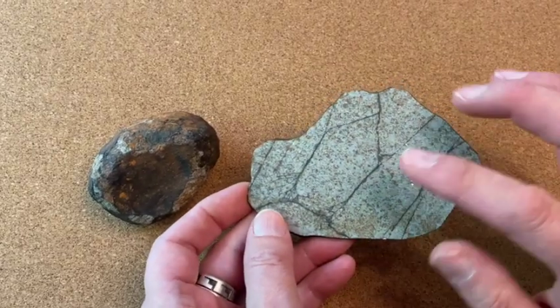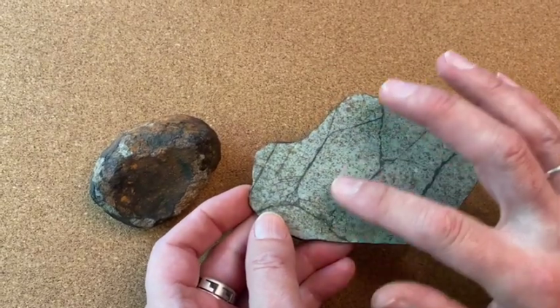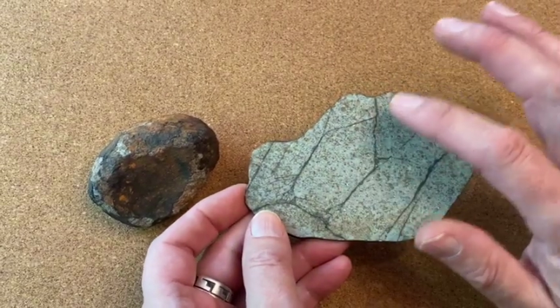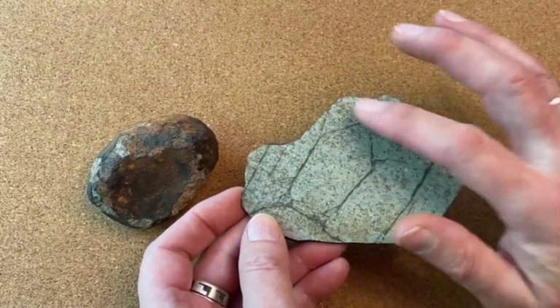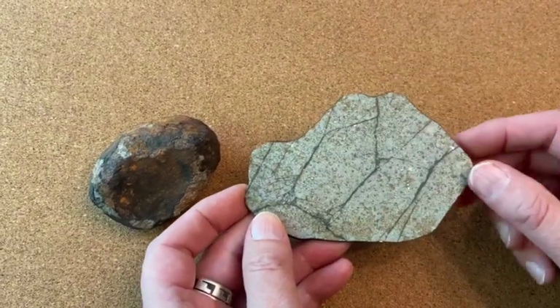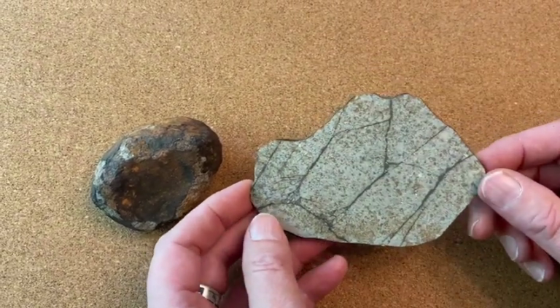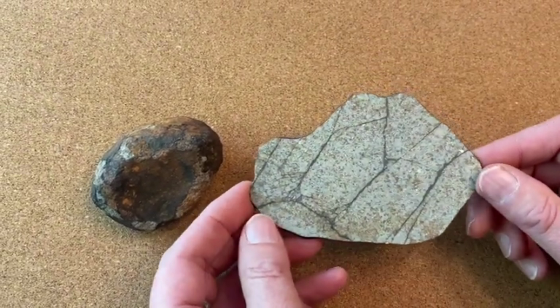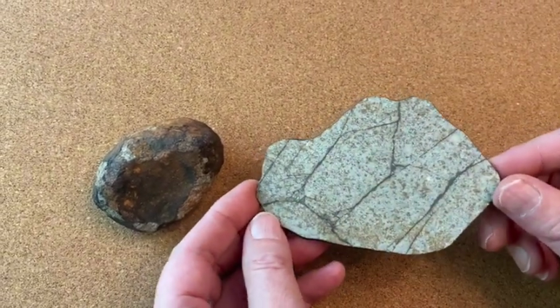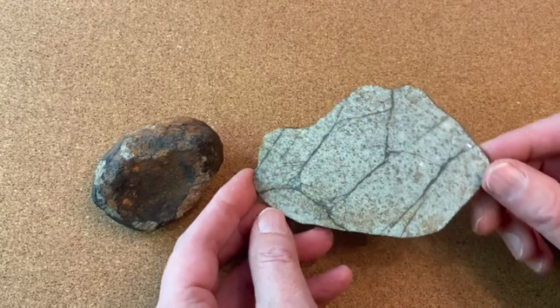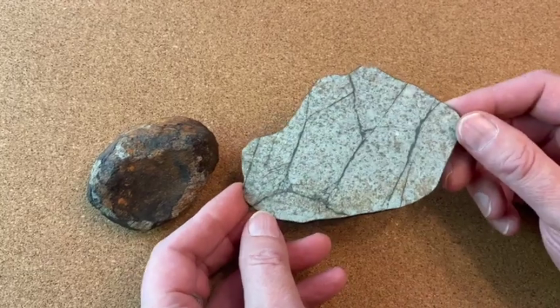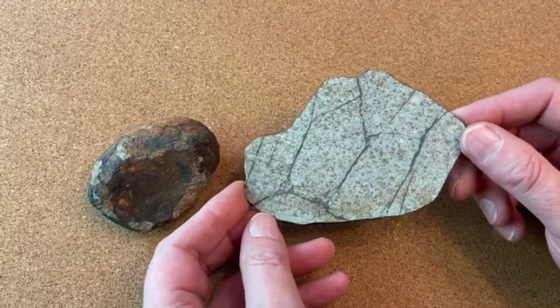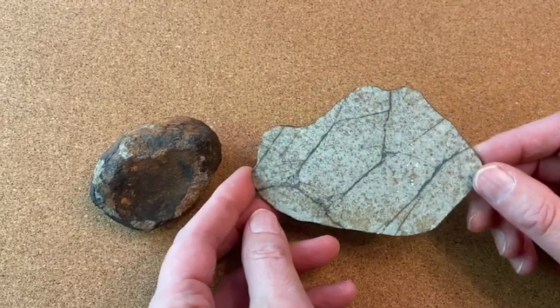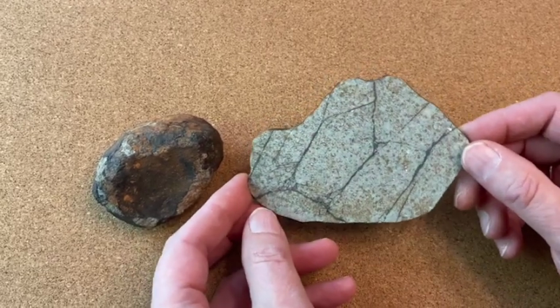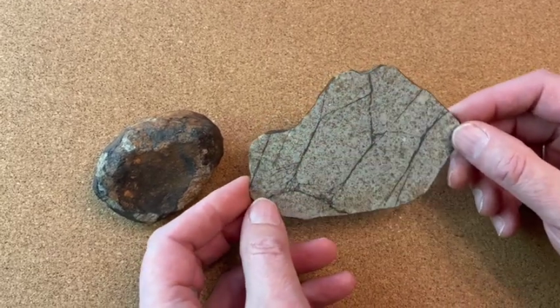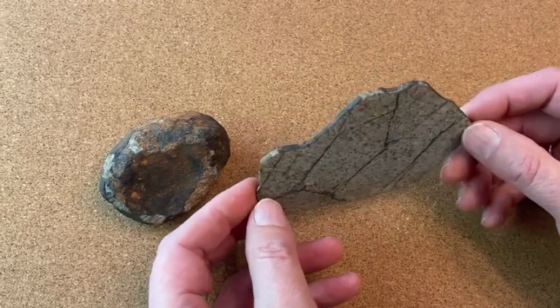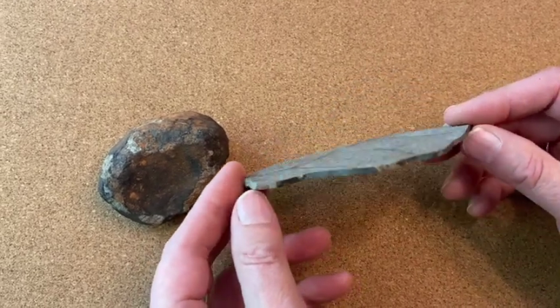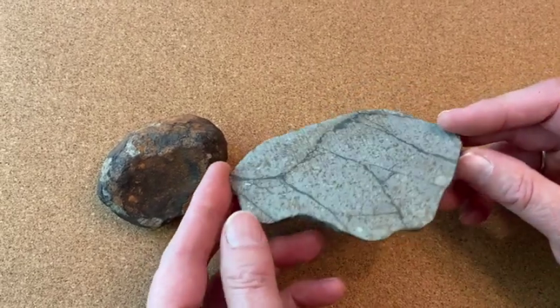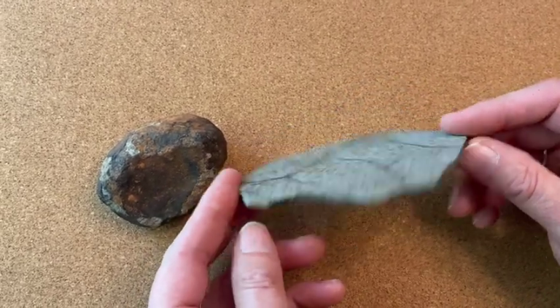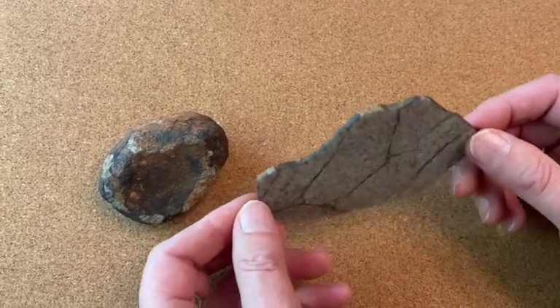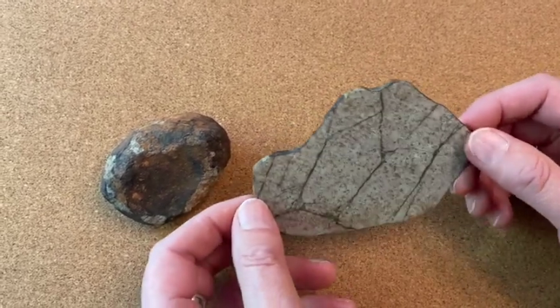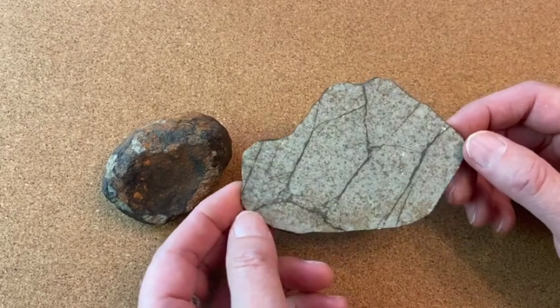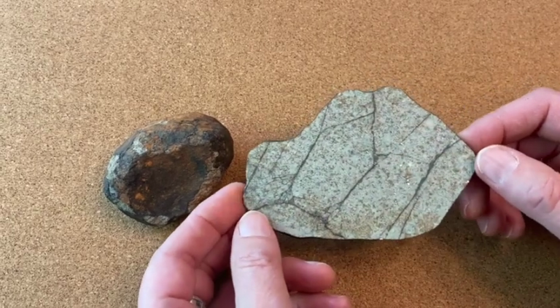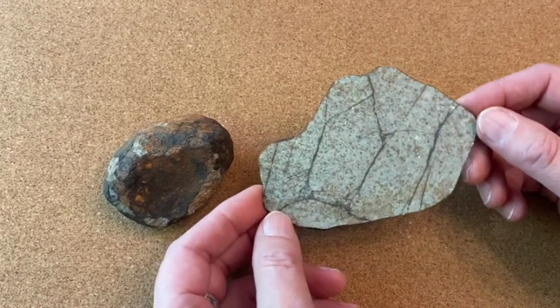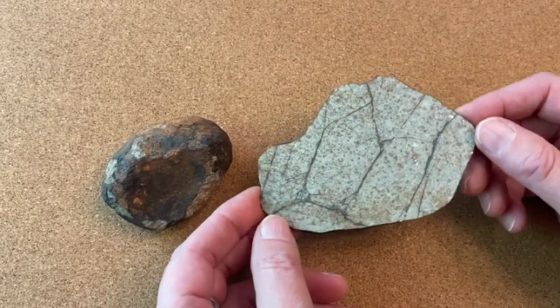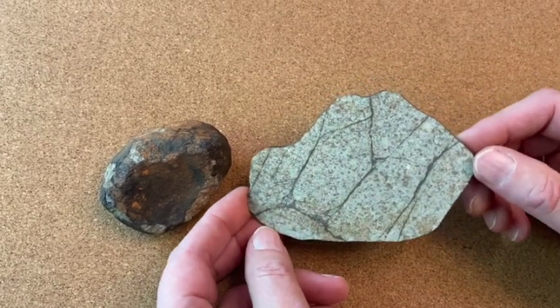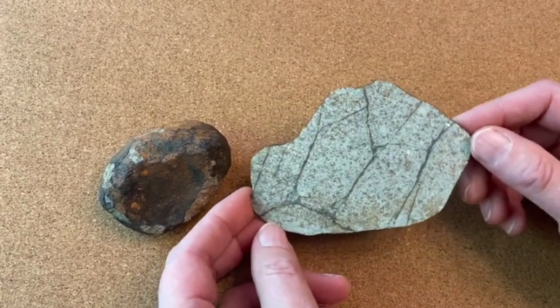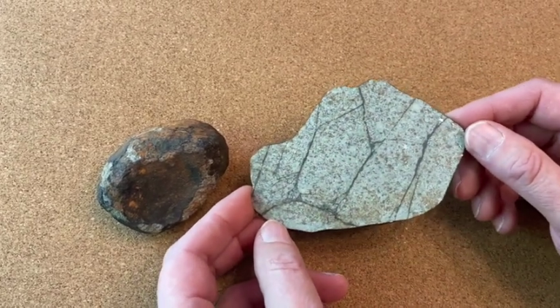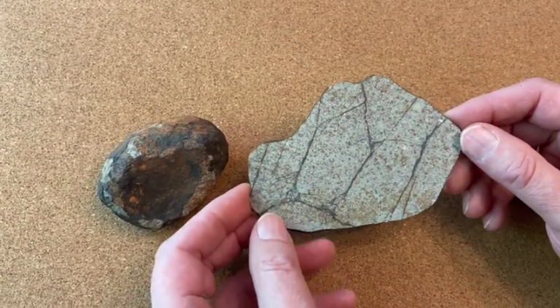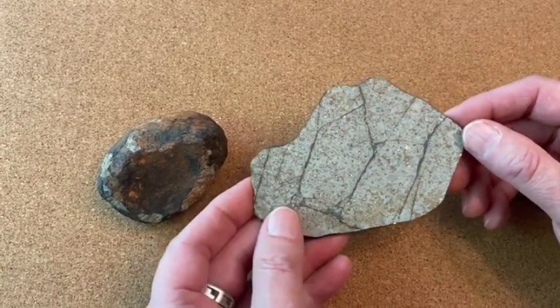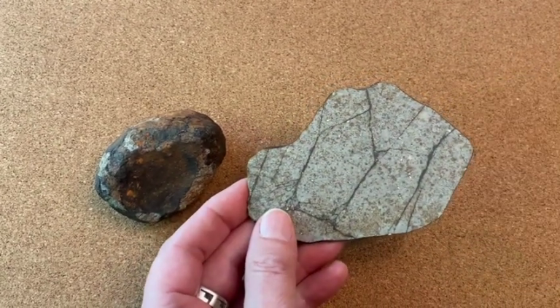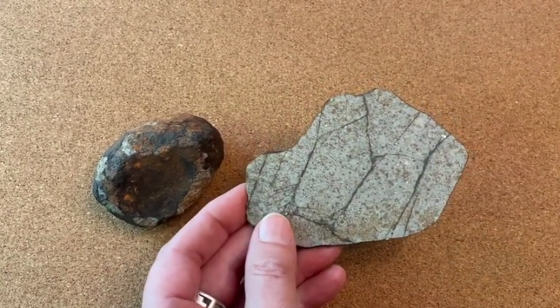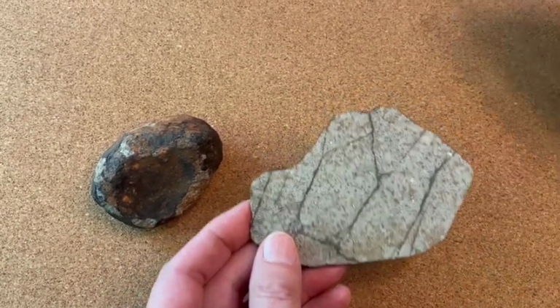These black lines are shock veins, which were probably caused on the parent body of the meteorite — the asteroid it came from — when it was perhaps impacted by another asteroid.